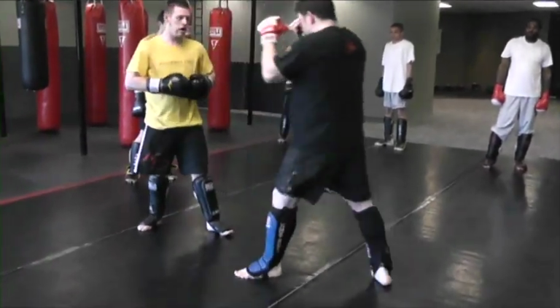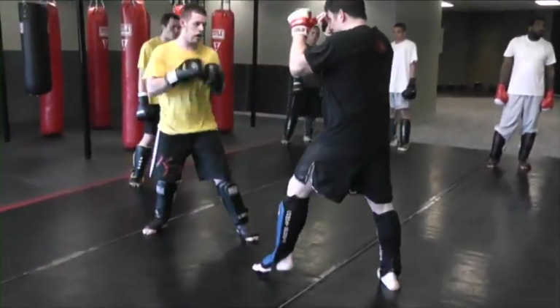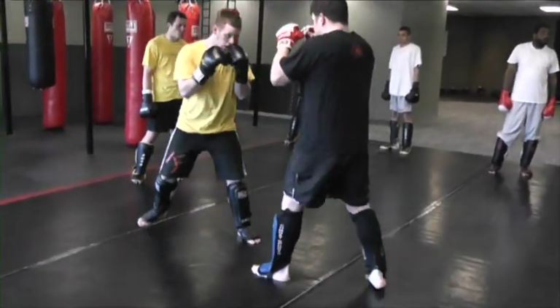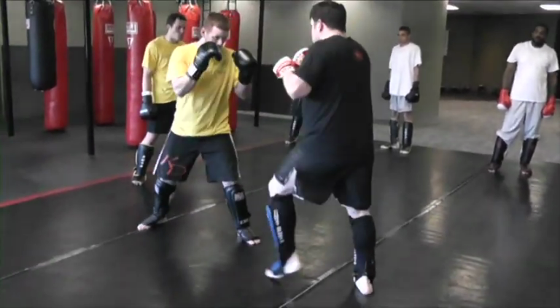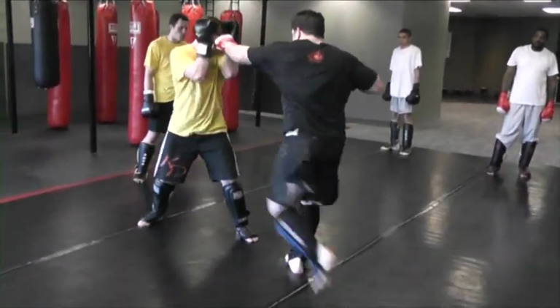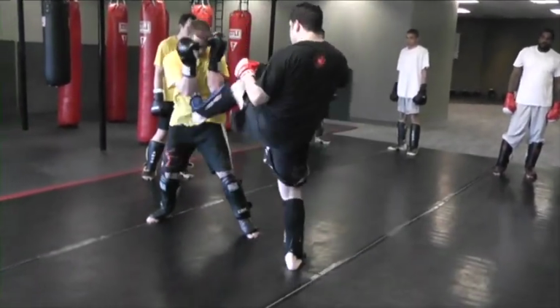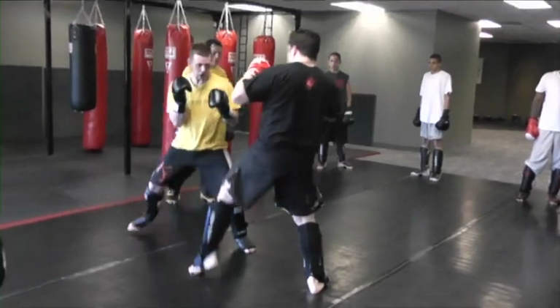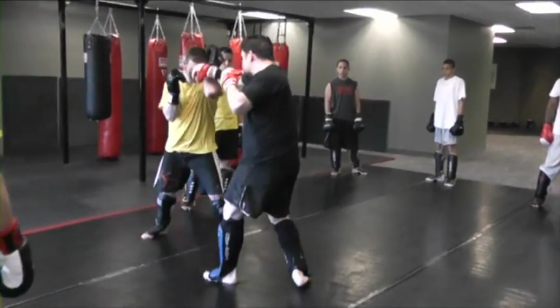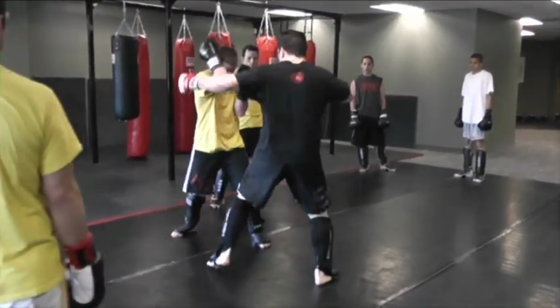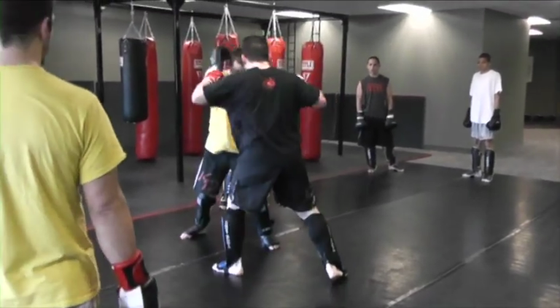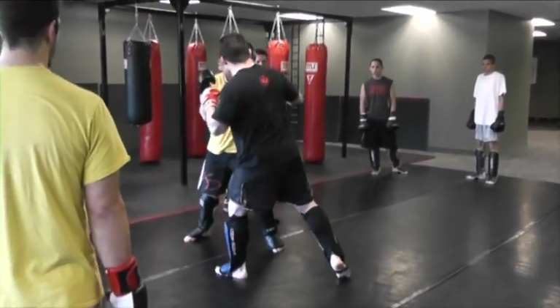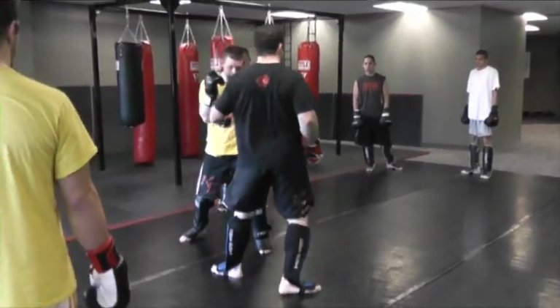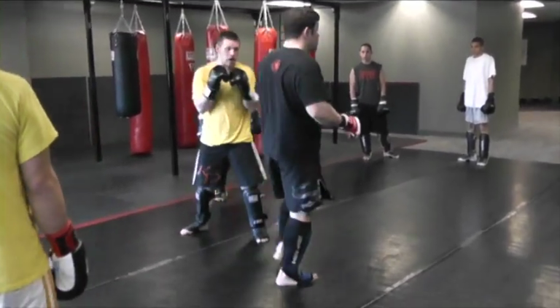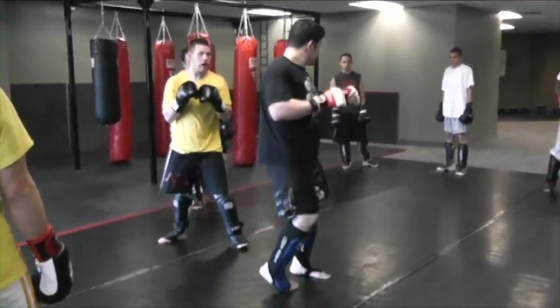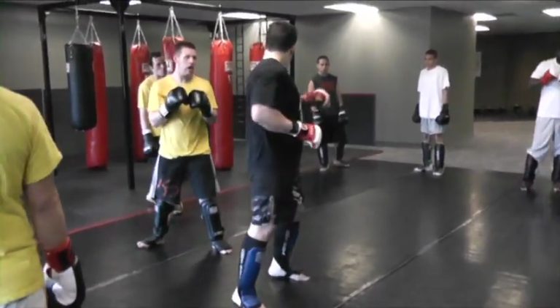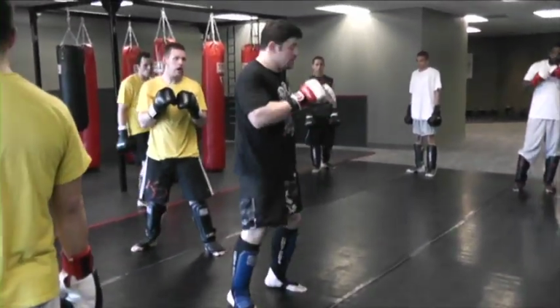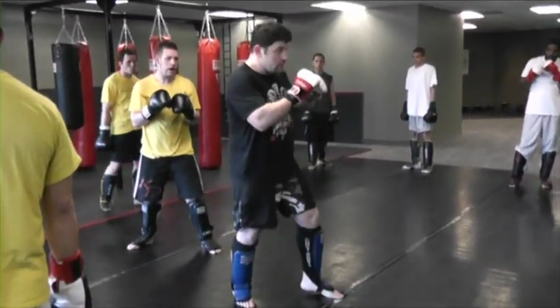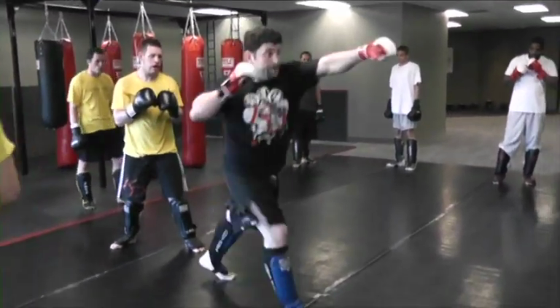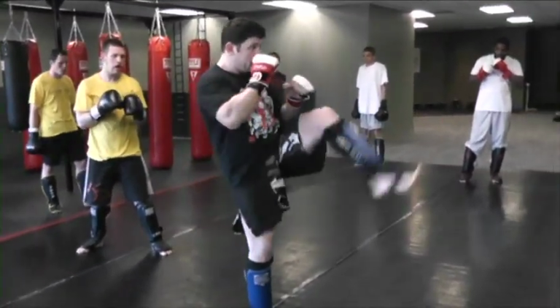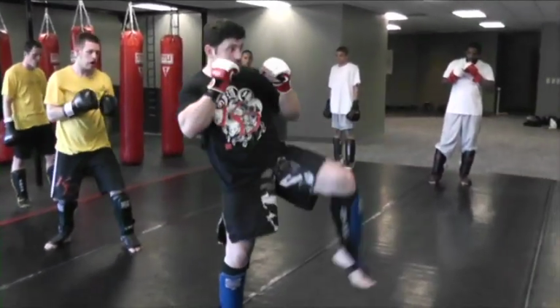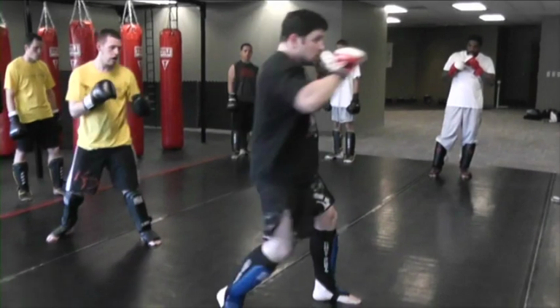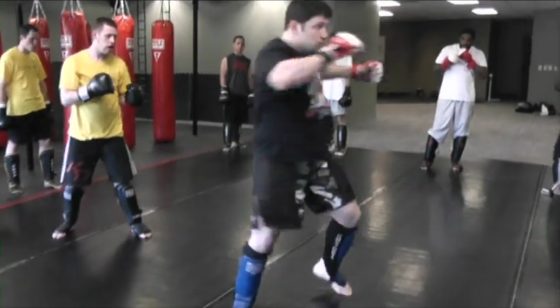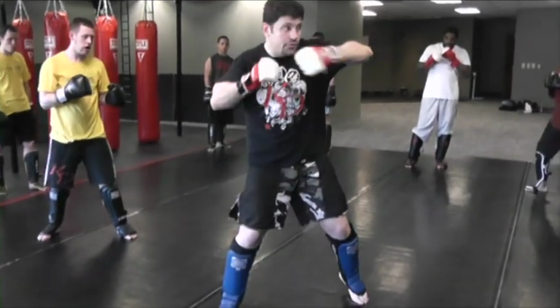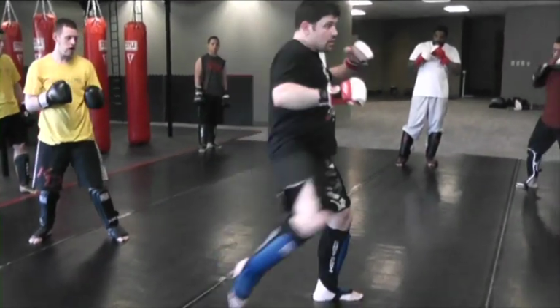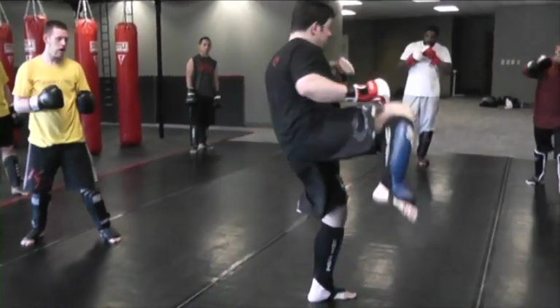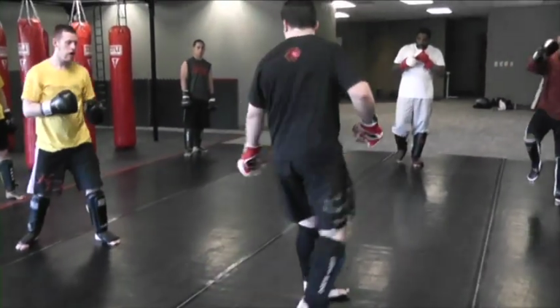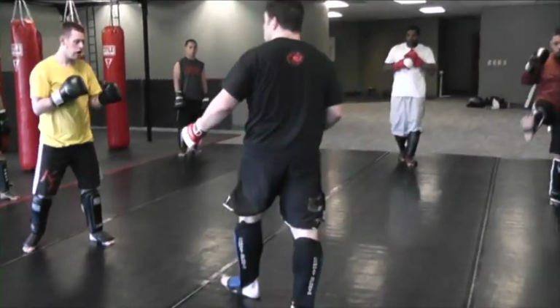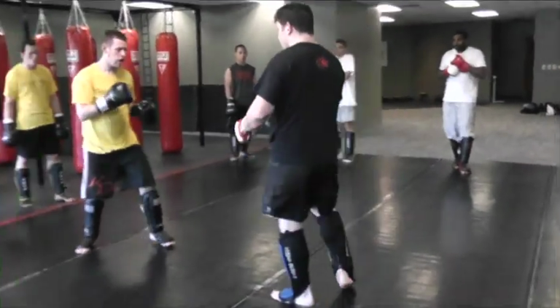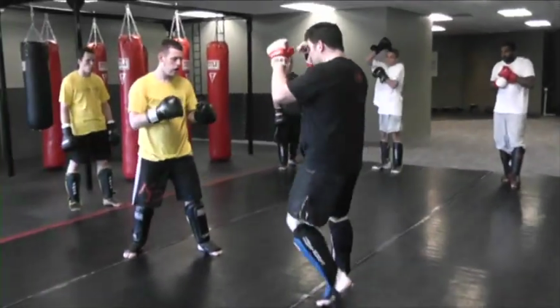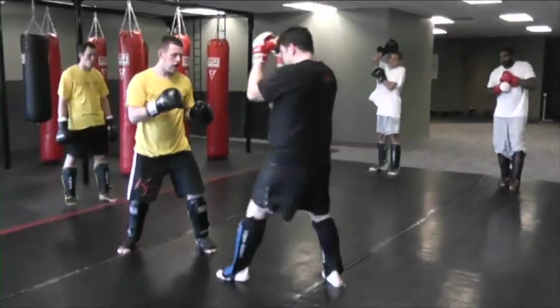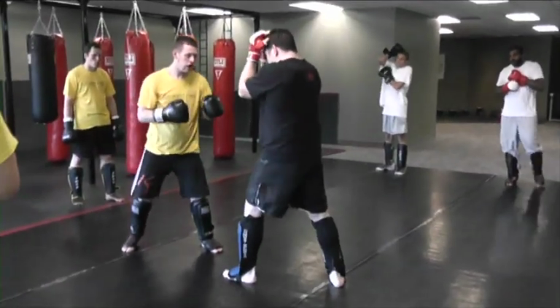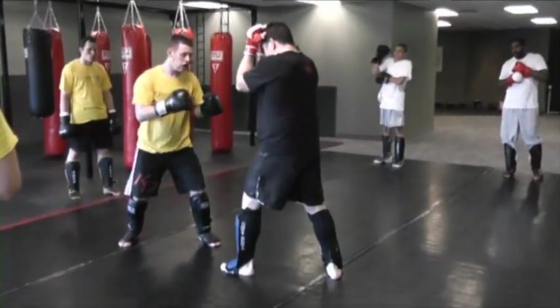One more time with him: switch, kick, two, three, right high kick. You got it done. Short kick, one, two, three, right high kick.